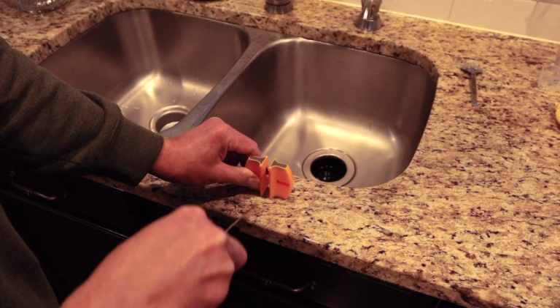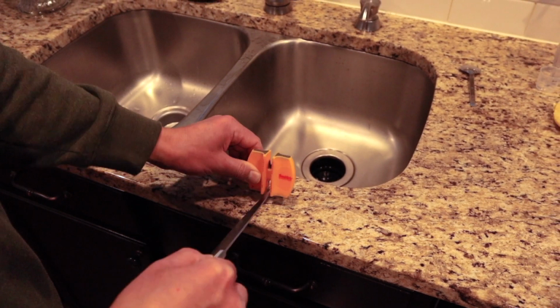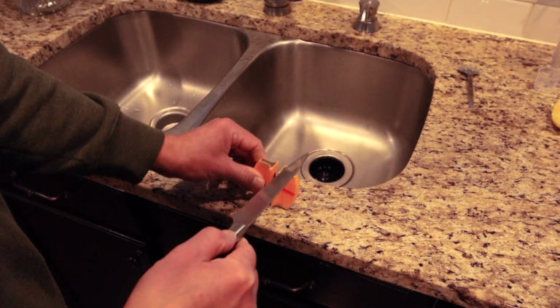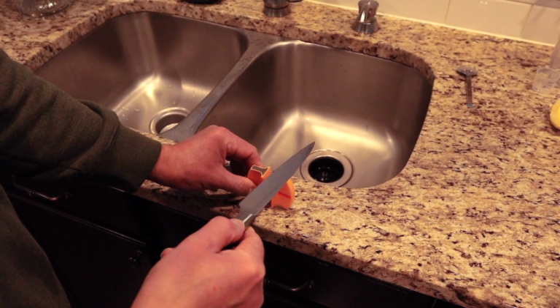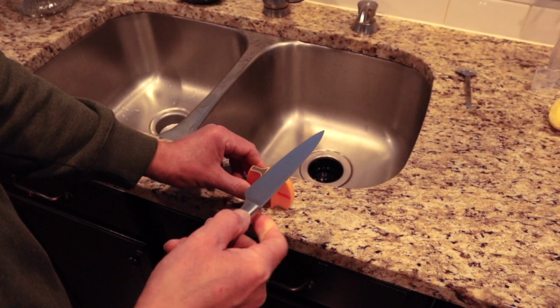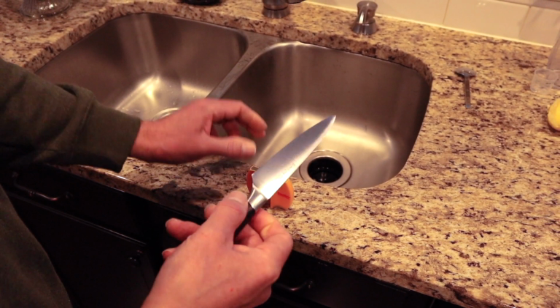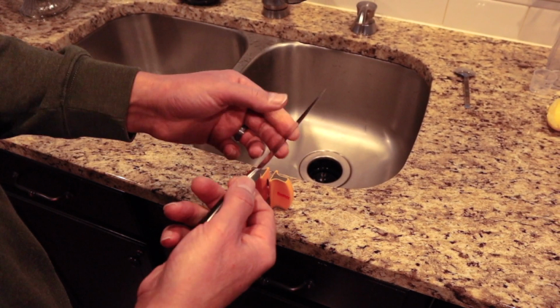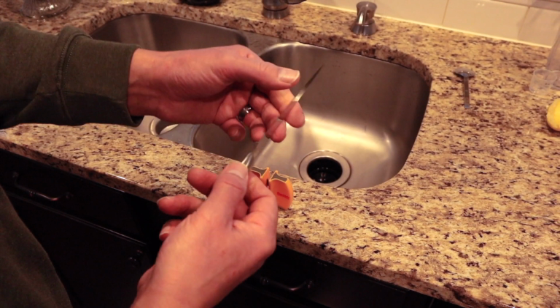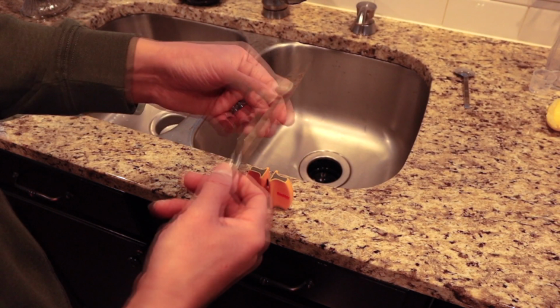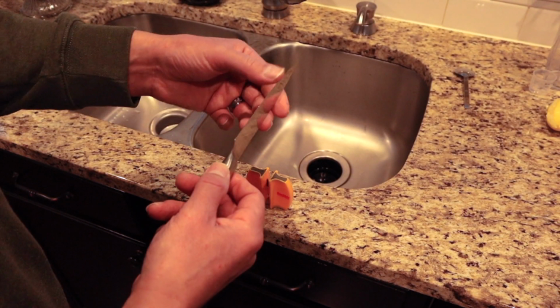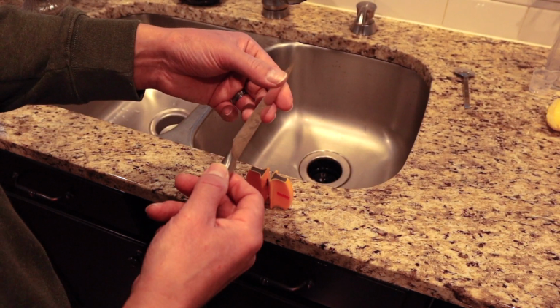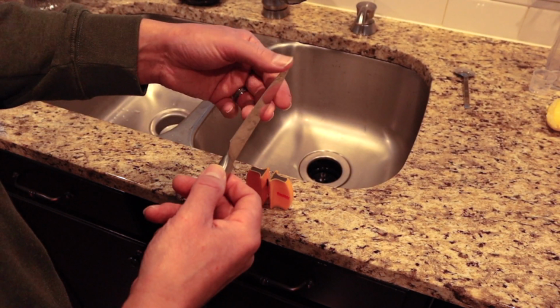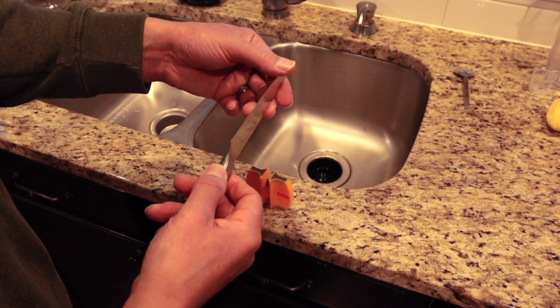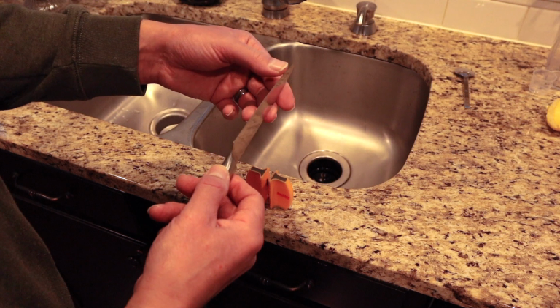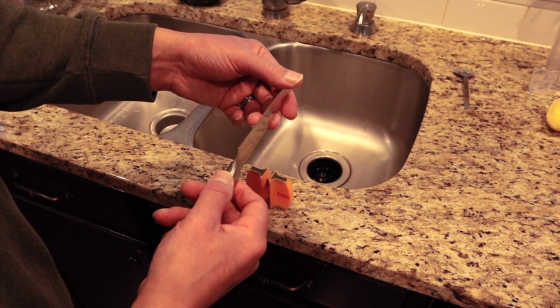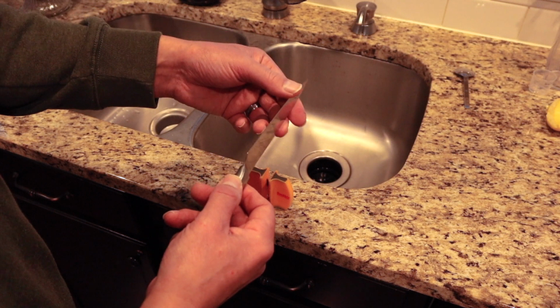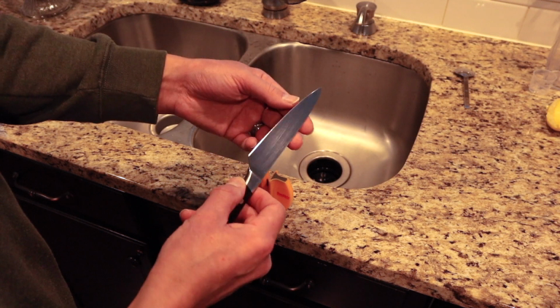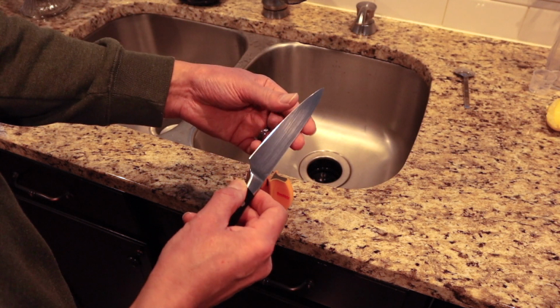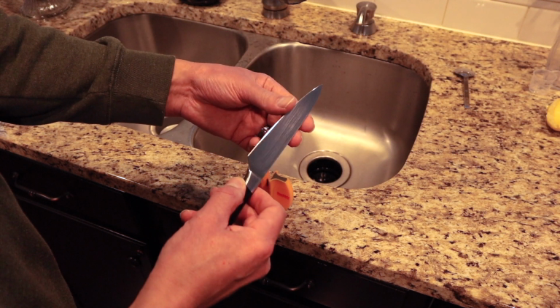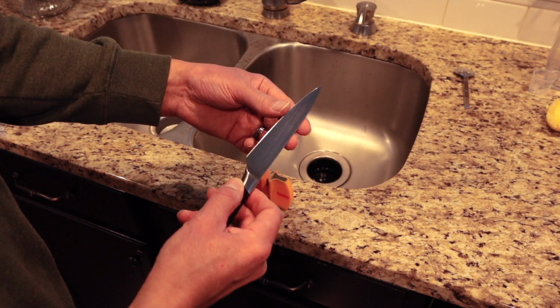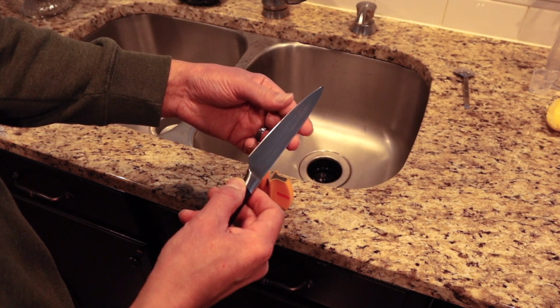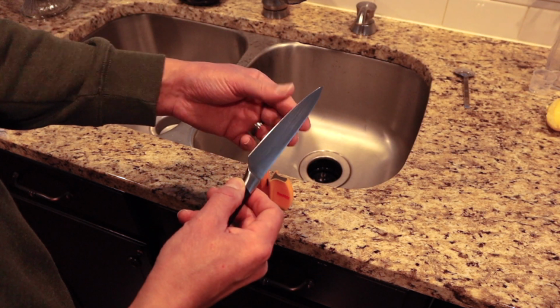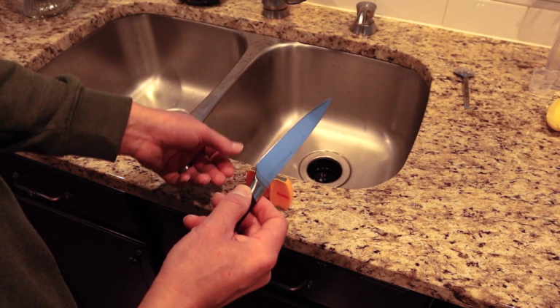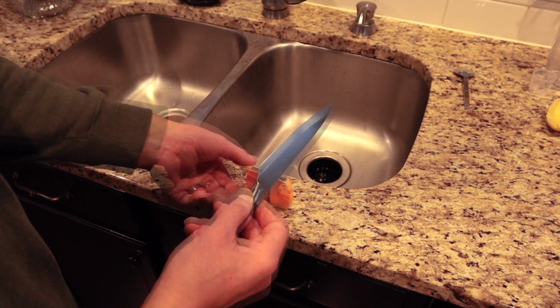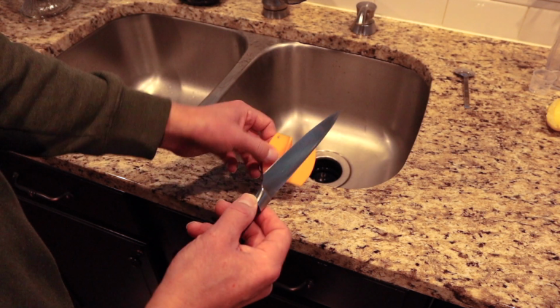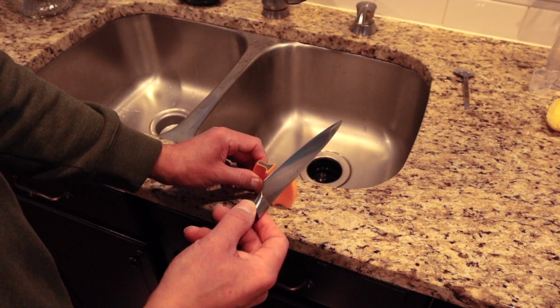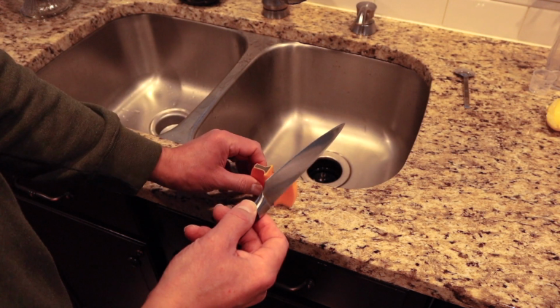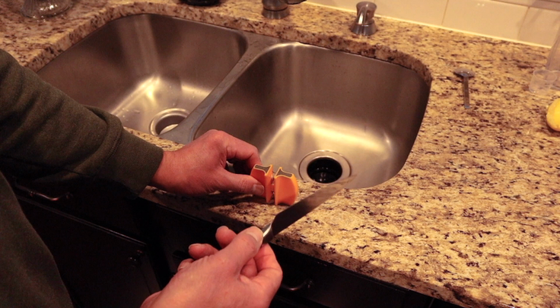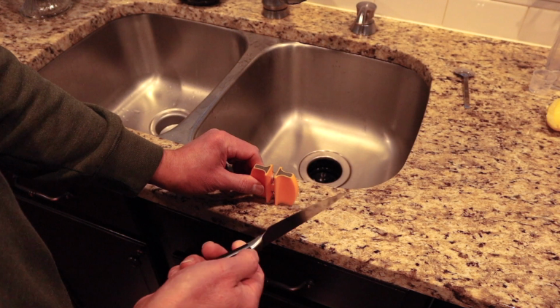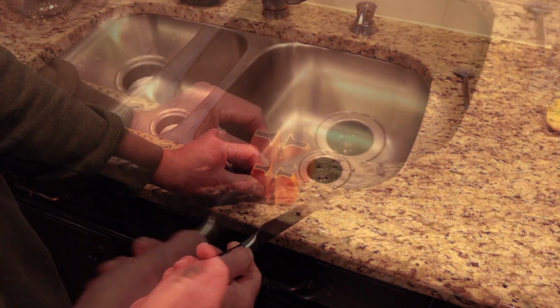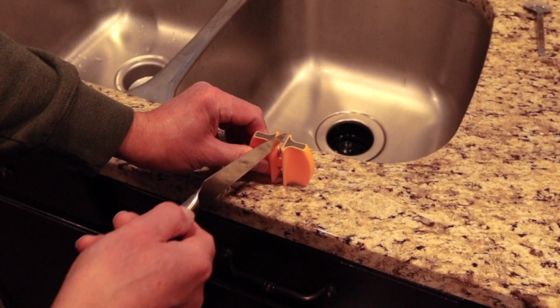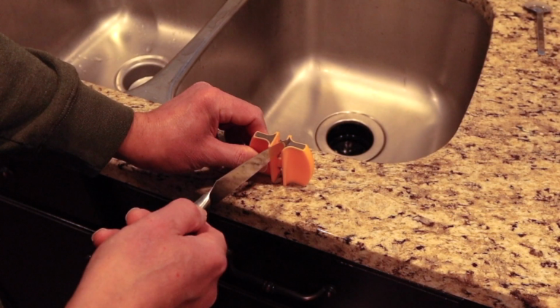You can actually feel your blade and feel that it has really put a nice little edge on there just from the coarse side. Then what you do is flip it over — it's got these nice little rubber feet on here that holds it steady.